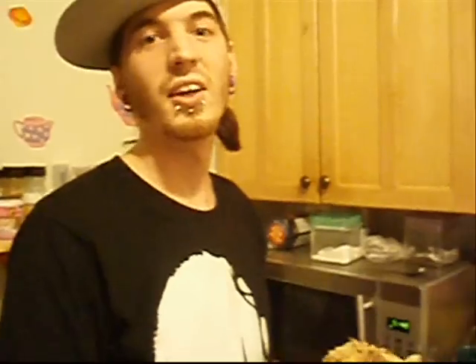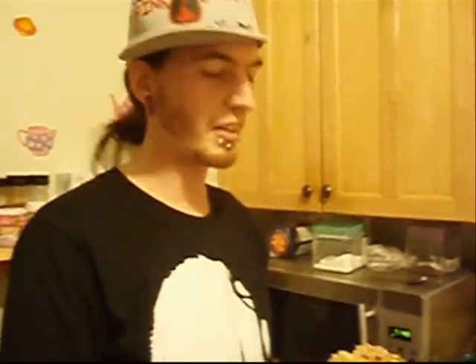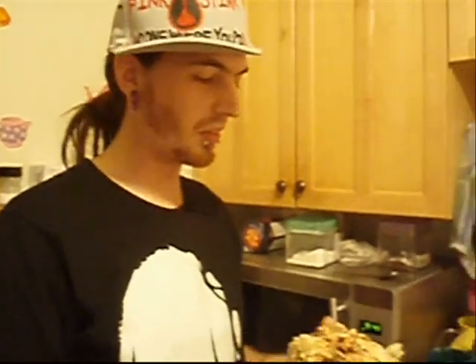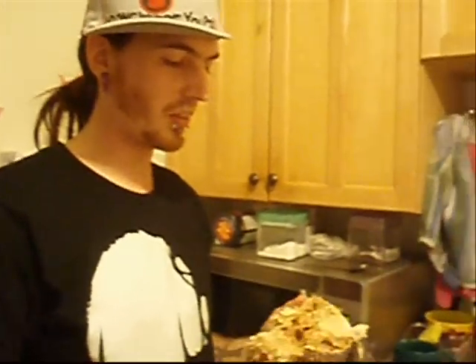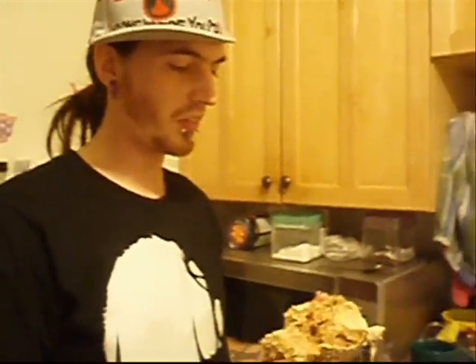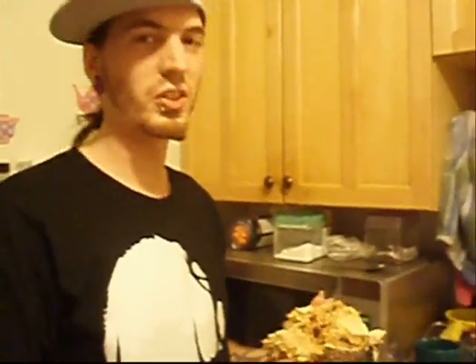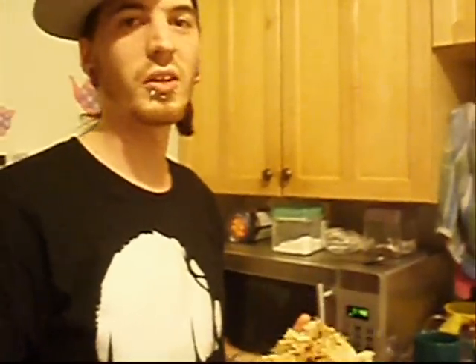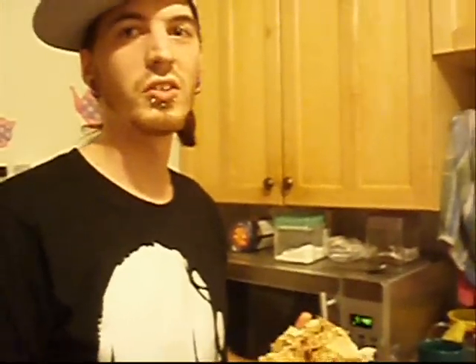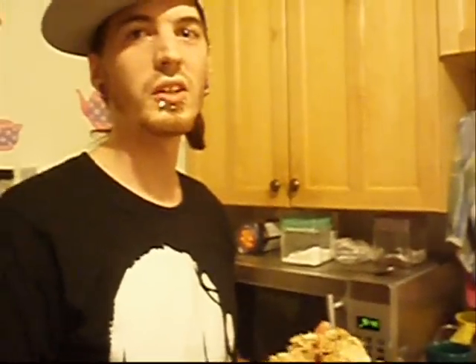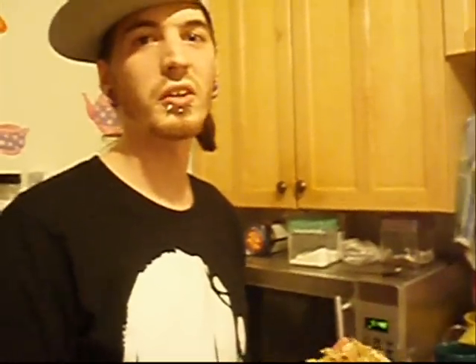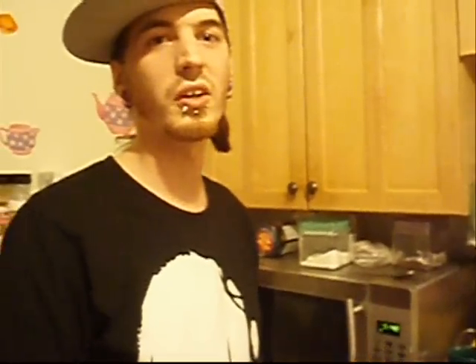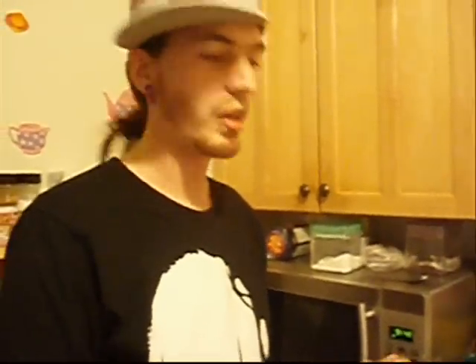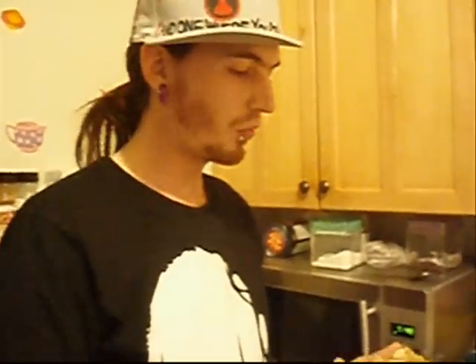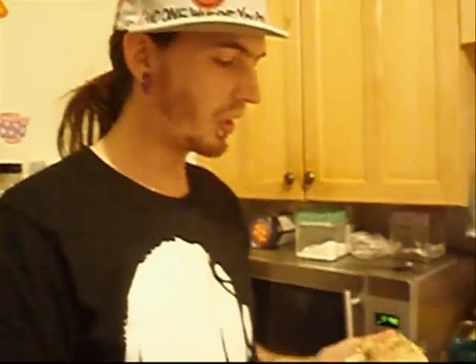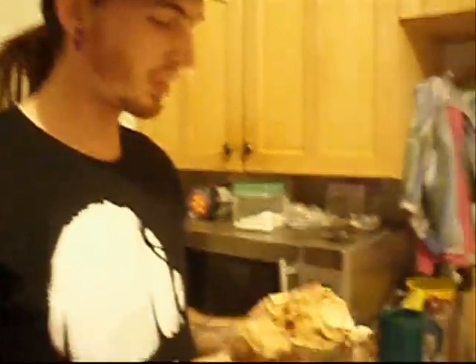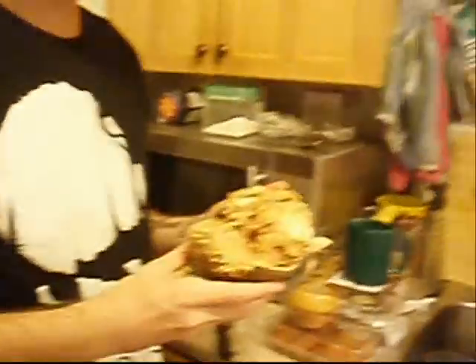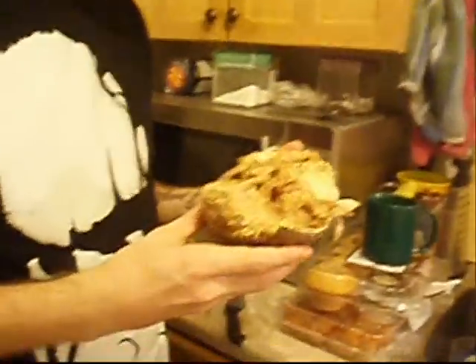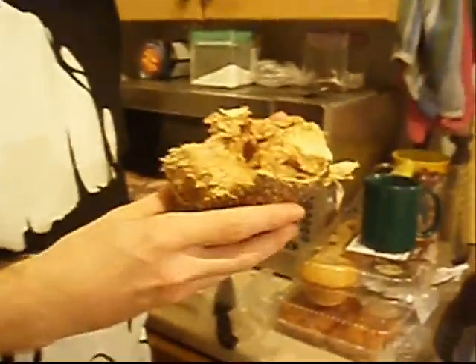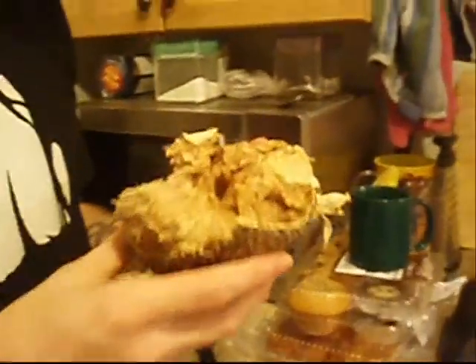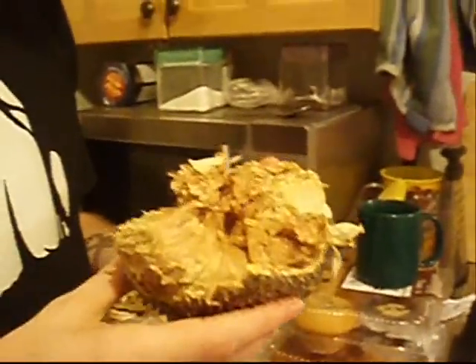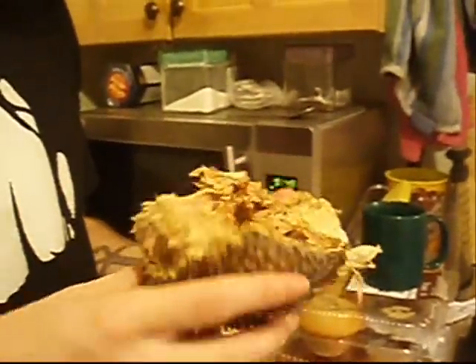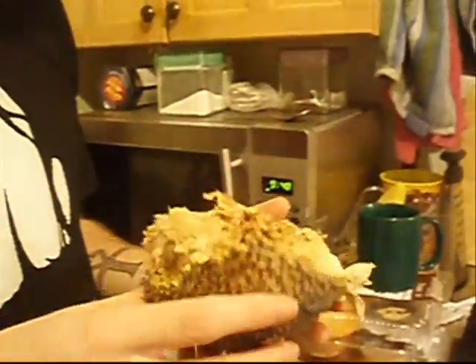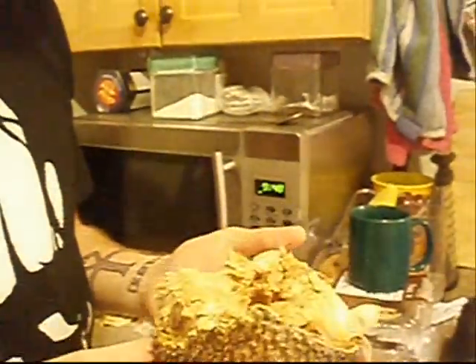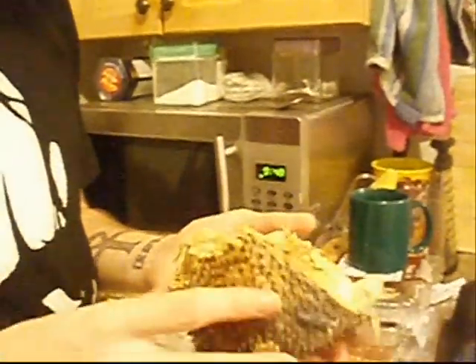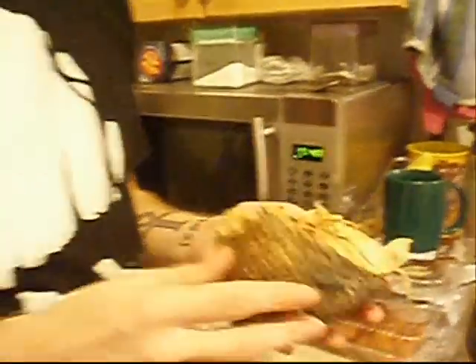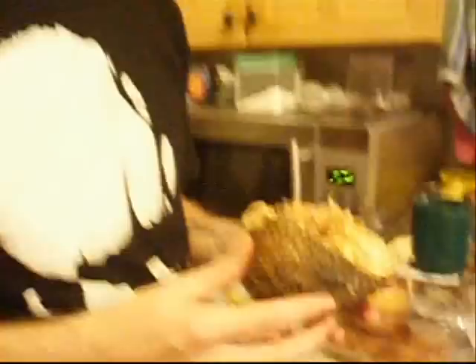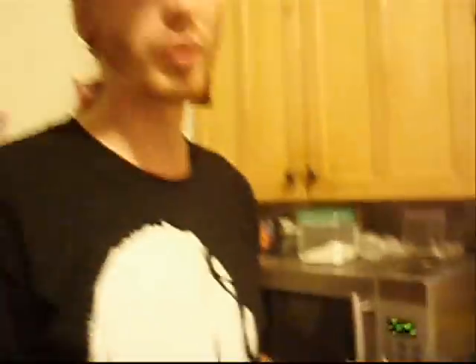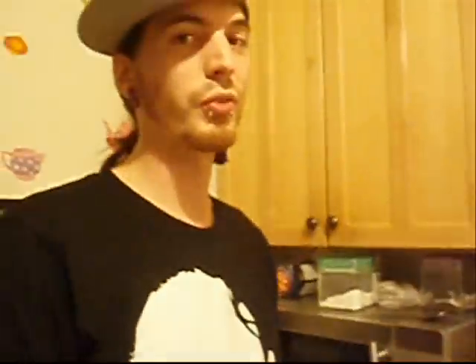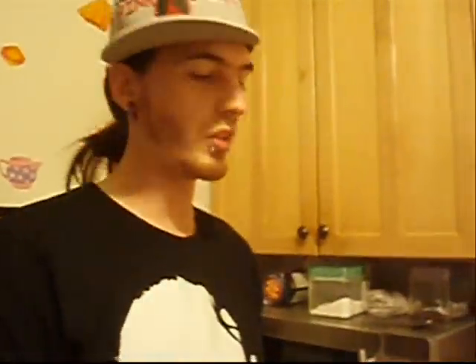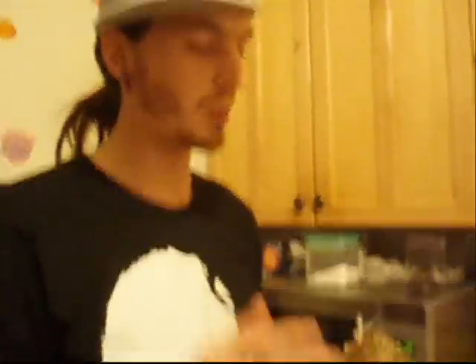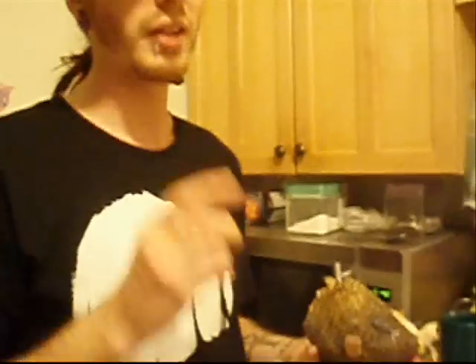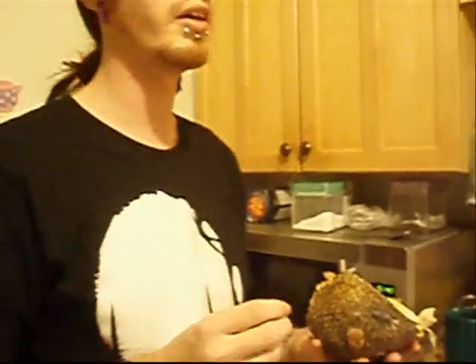Alright everyone, this is Jay and Cereale TV, exotic fruit night here. This, what we thought was breadfruit, is actually bread nut.